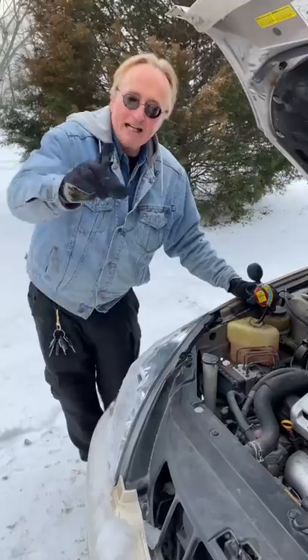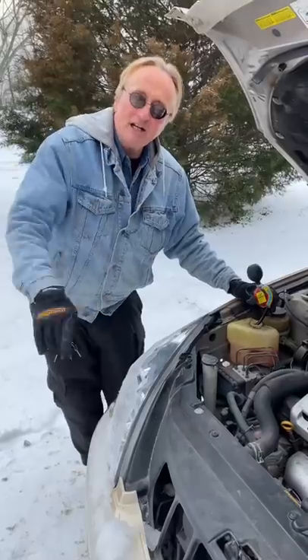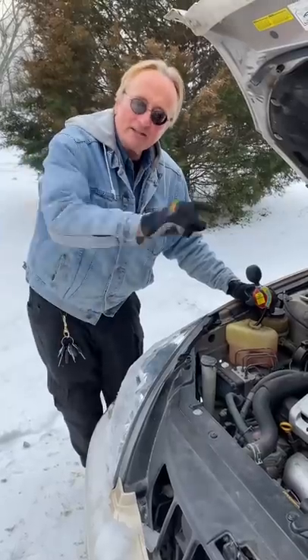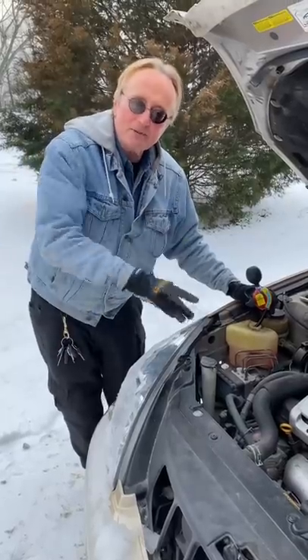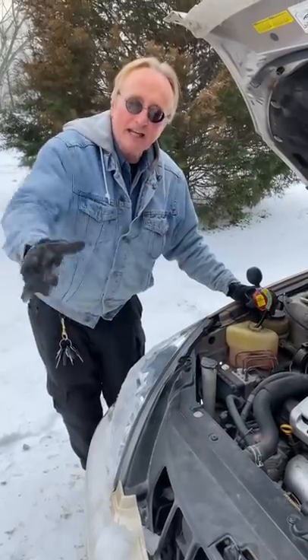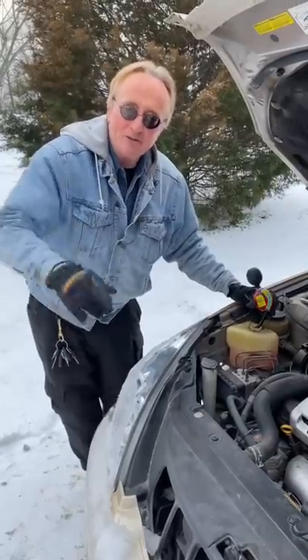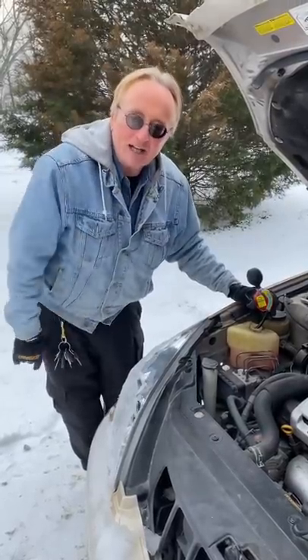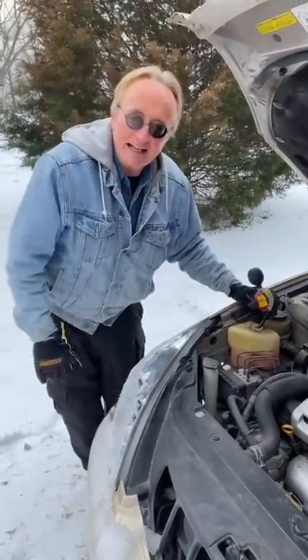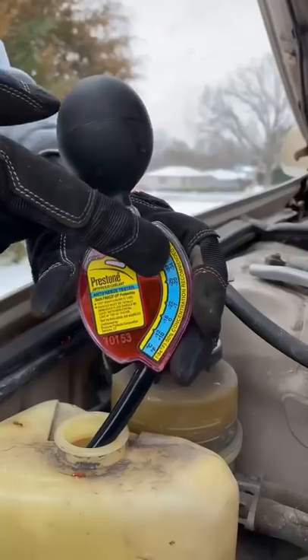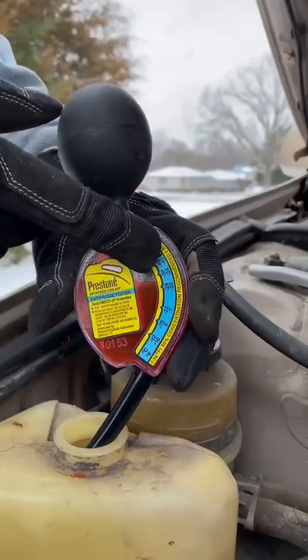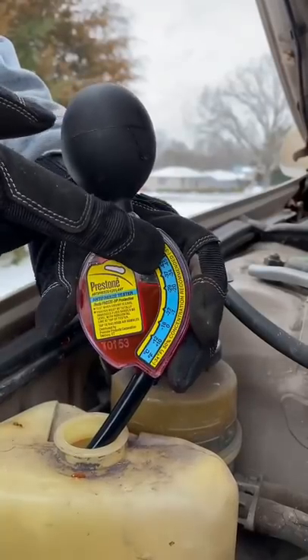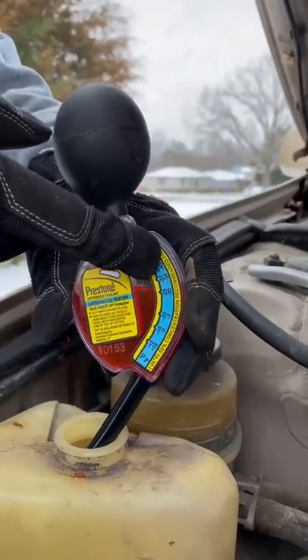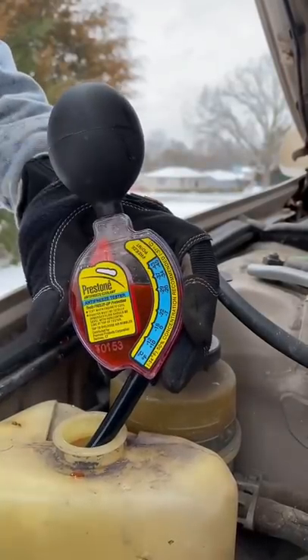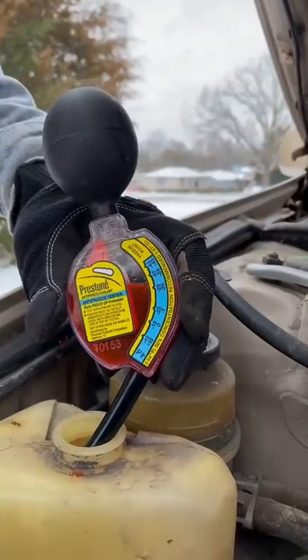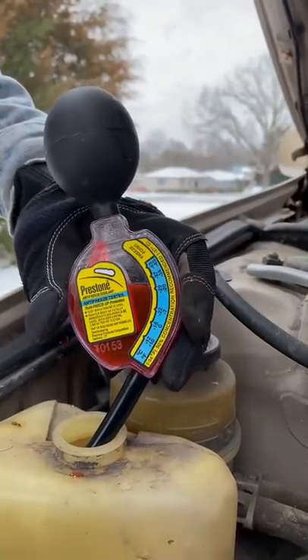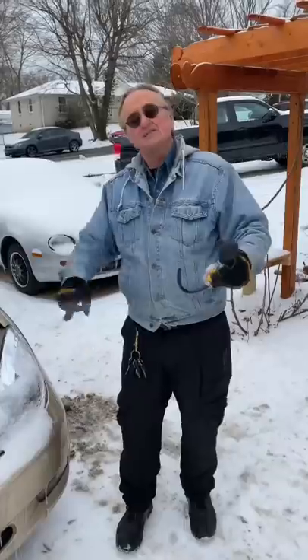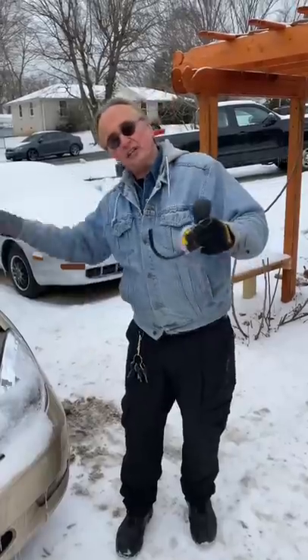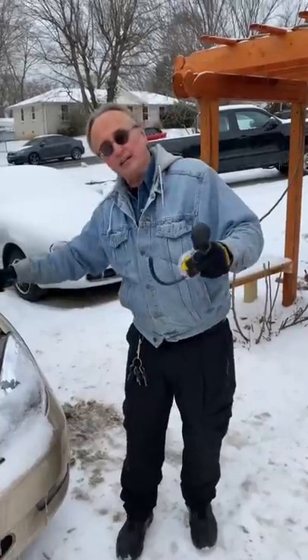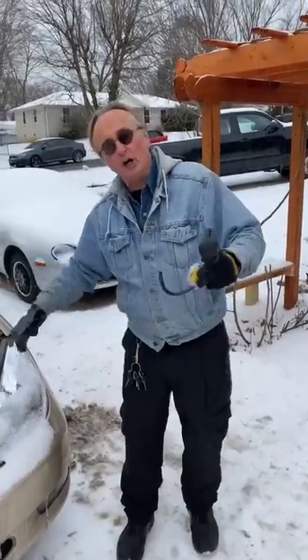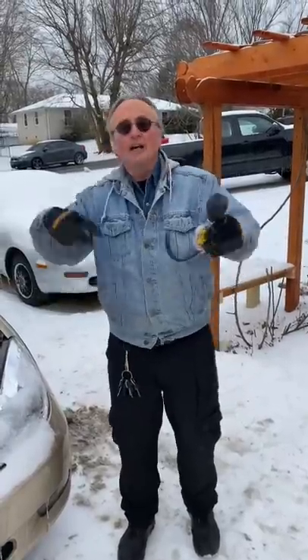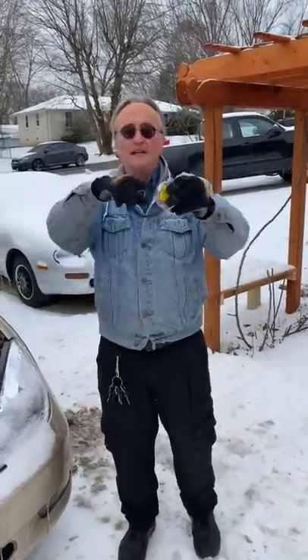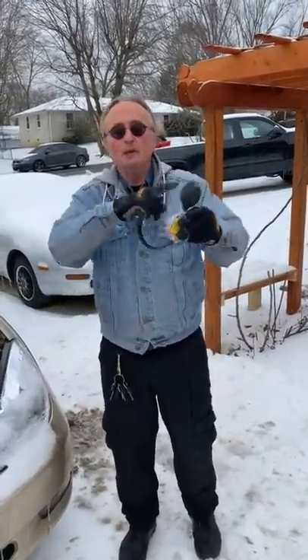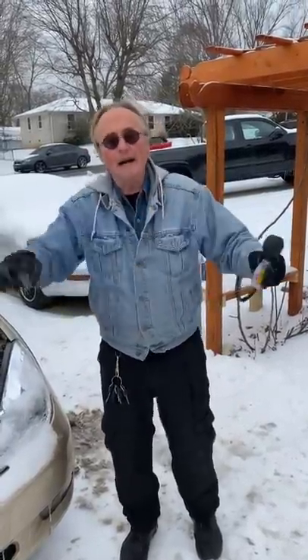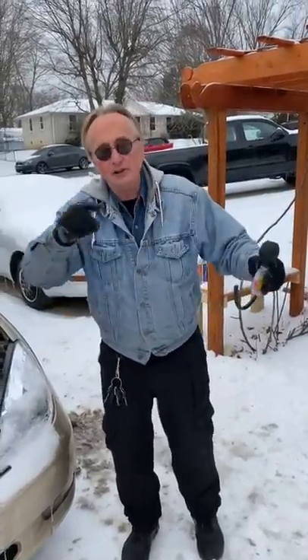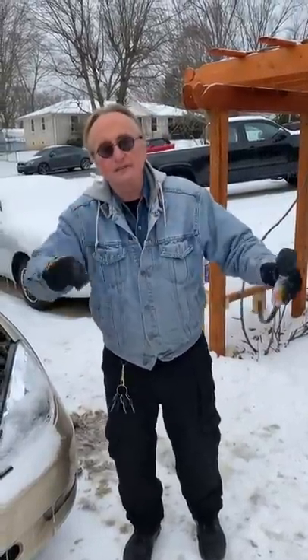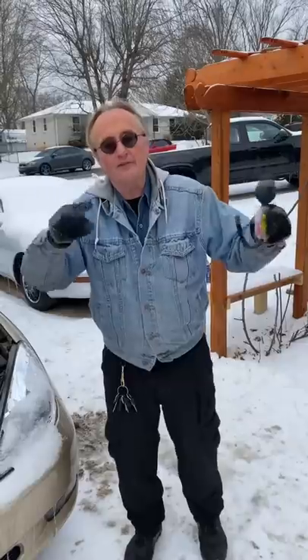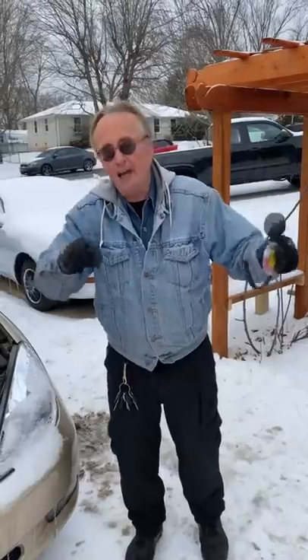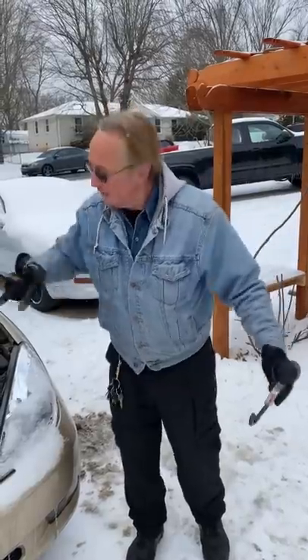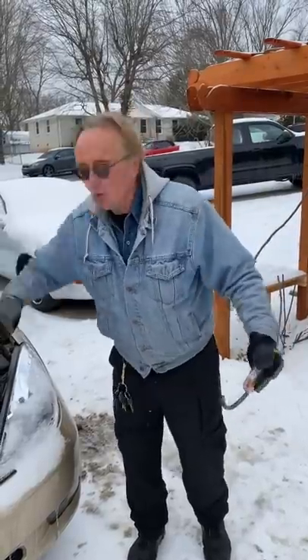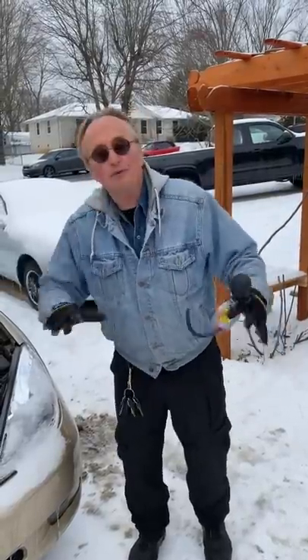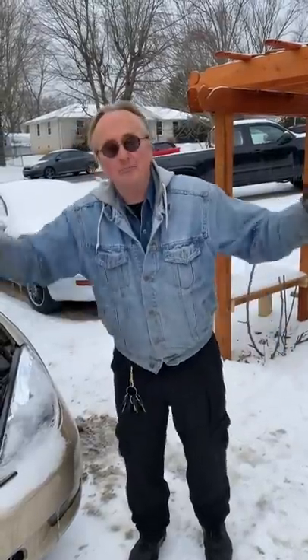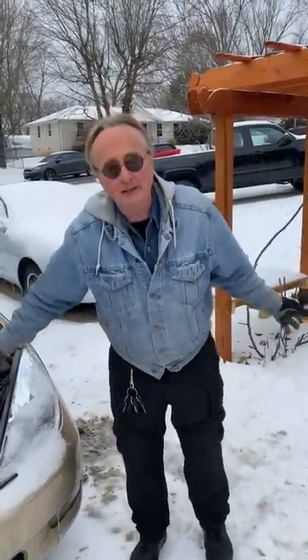I'm going to tell you what temperature you can't drive your car at. This coolant is good to minus 37 degrees Fahrenheit. If it gets below minus 37 degrees Fahrenheit, the coolant will freeze and break your engine.